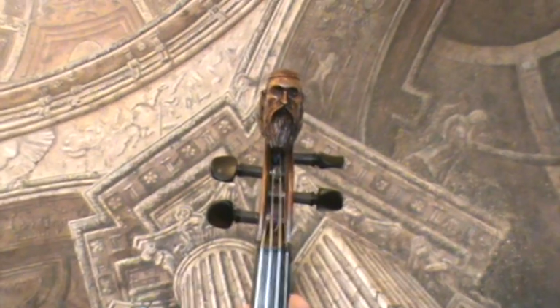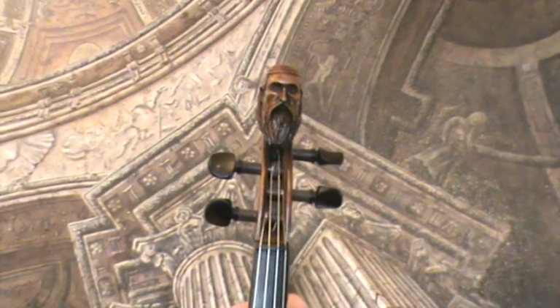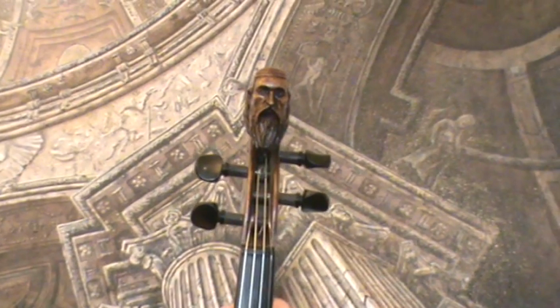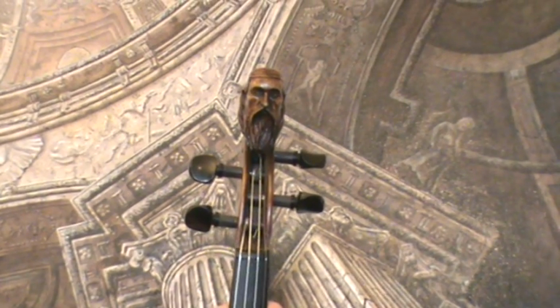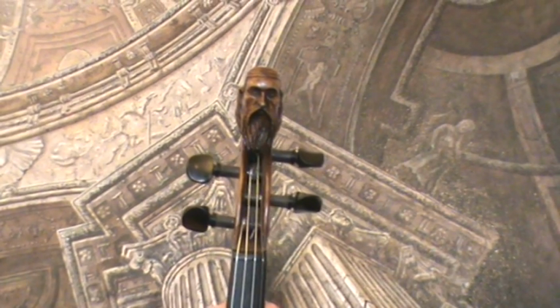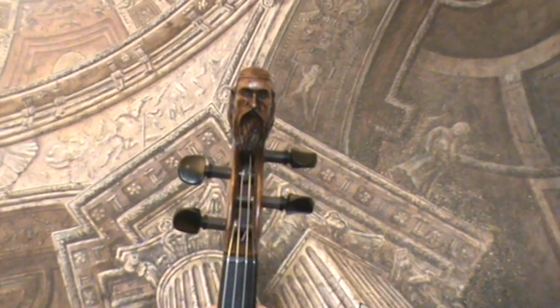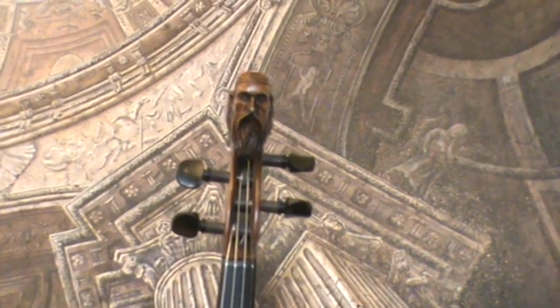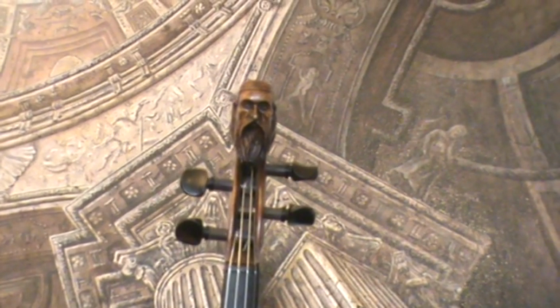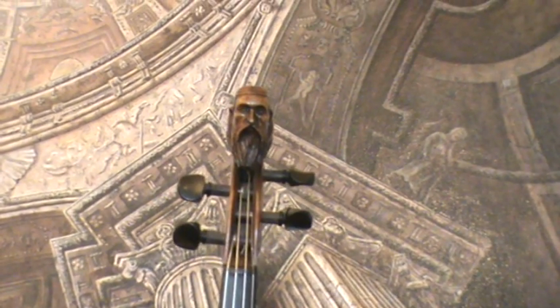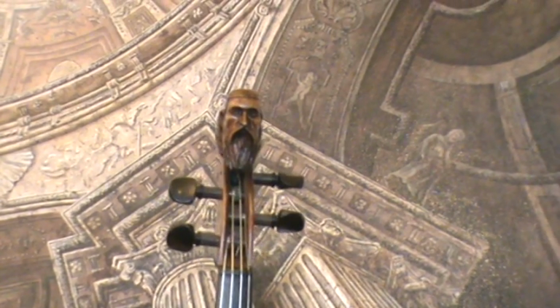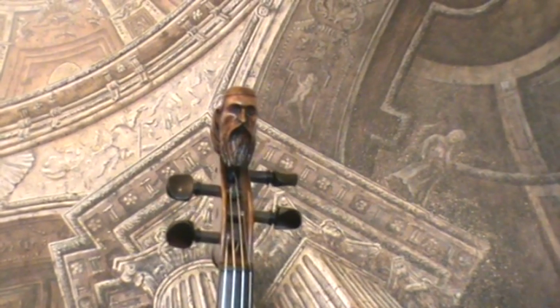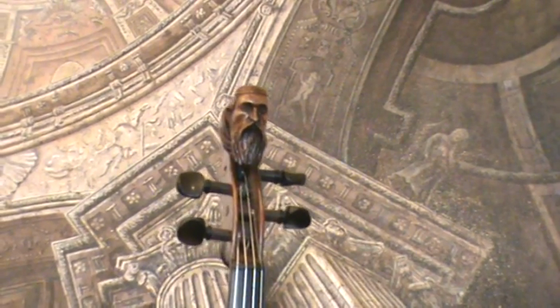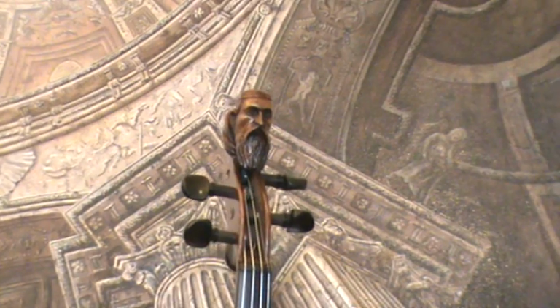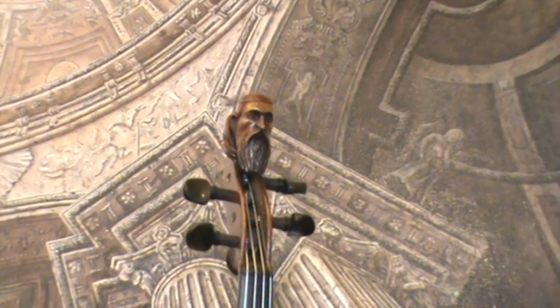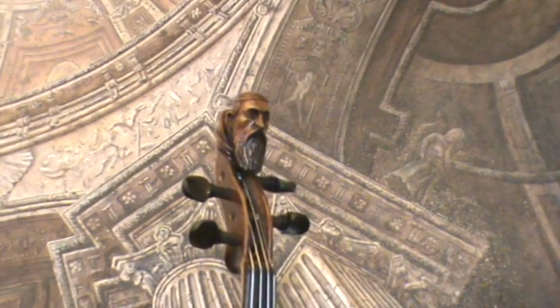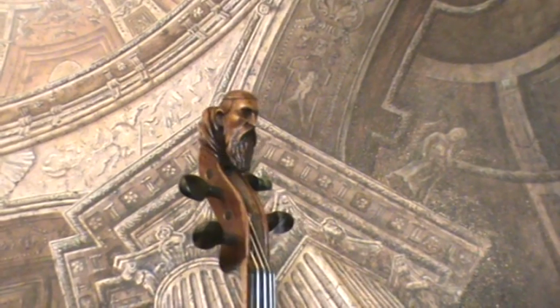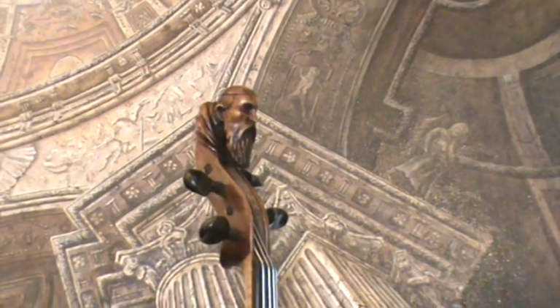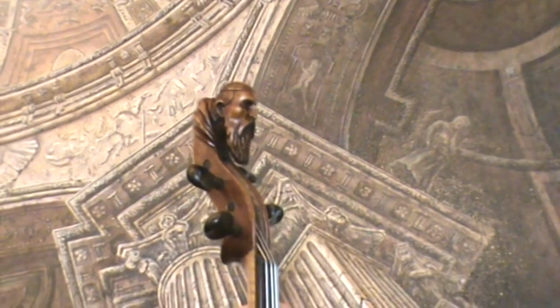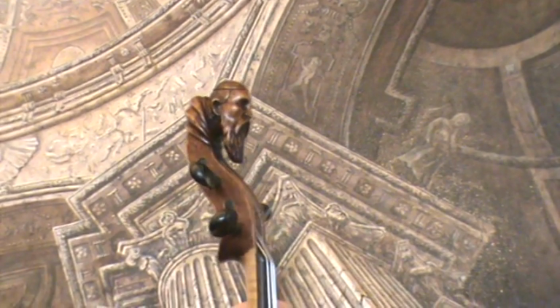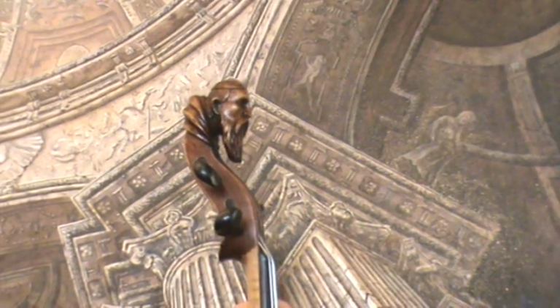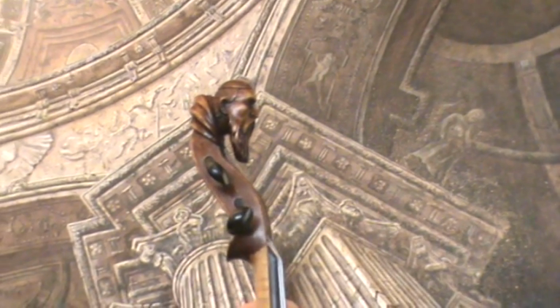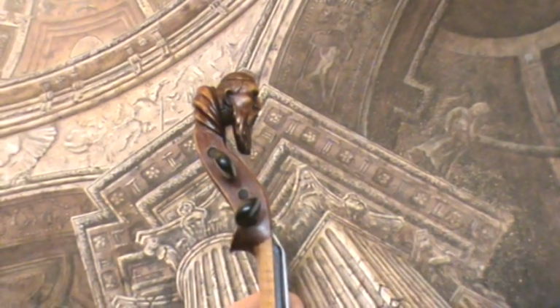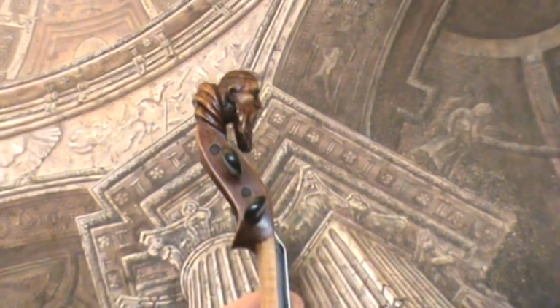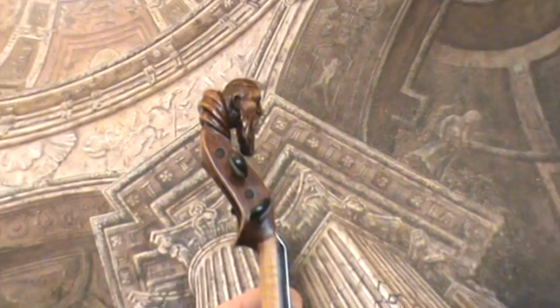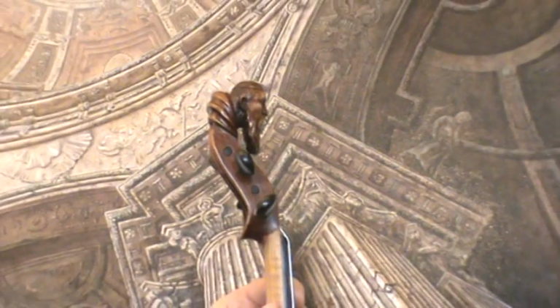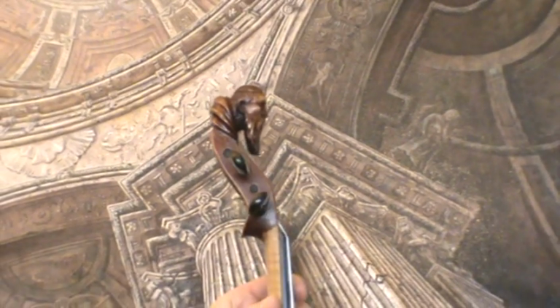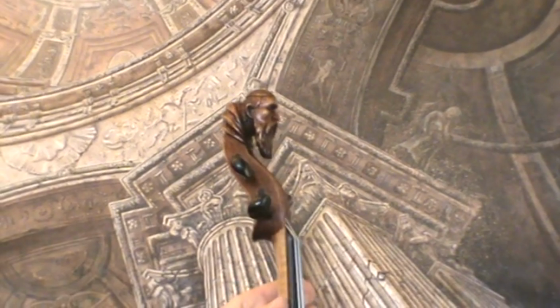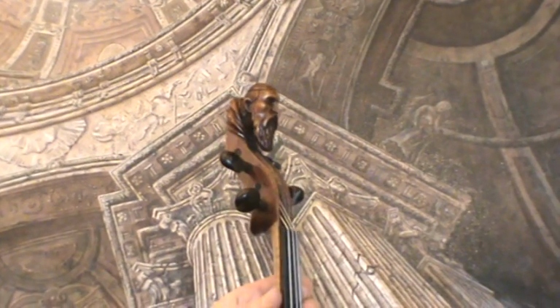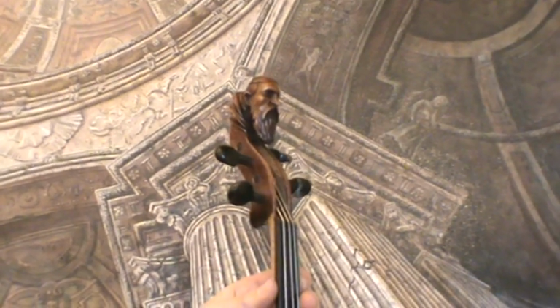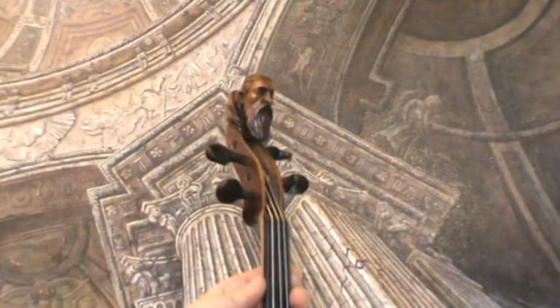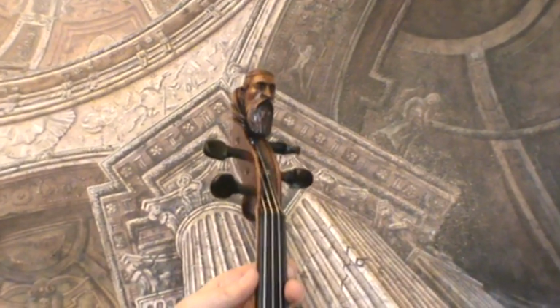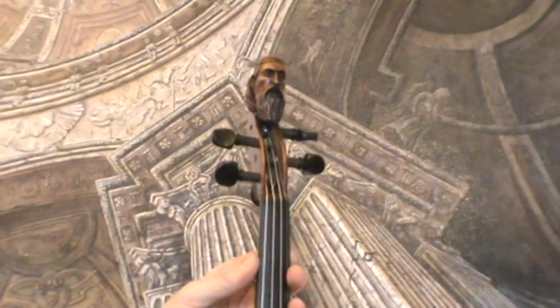An interesting old 4/4 violin, estimated to date from the 1930s to 1940s. The scroll is masterfully carved in the shape of a man's head.